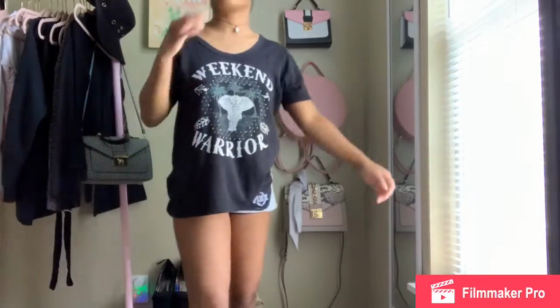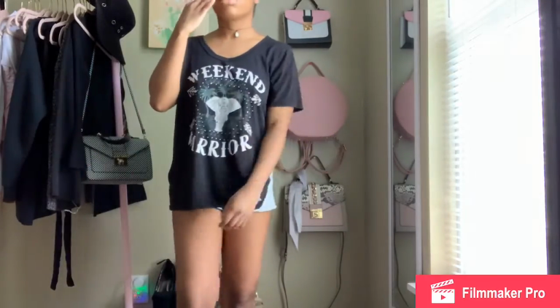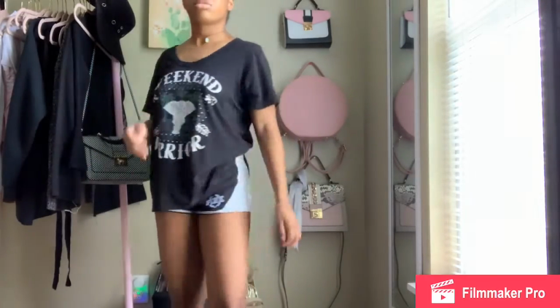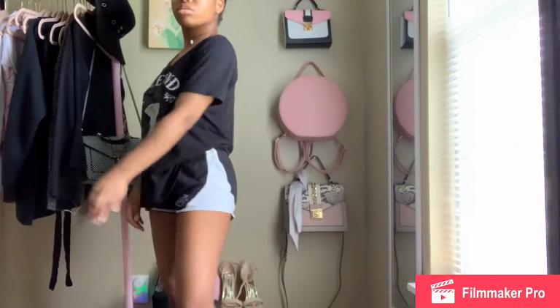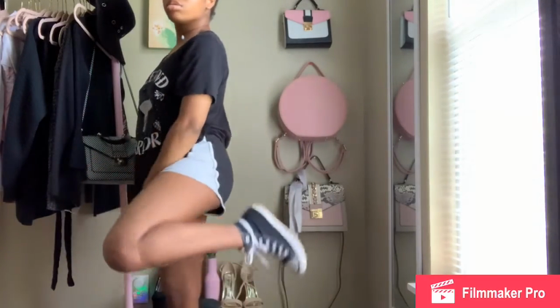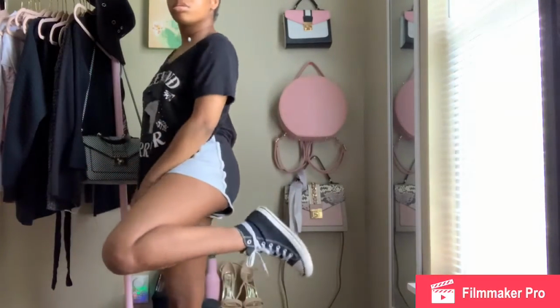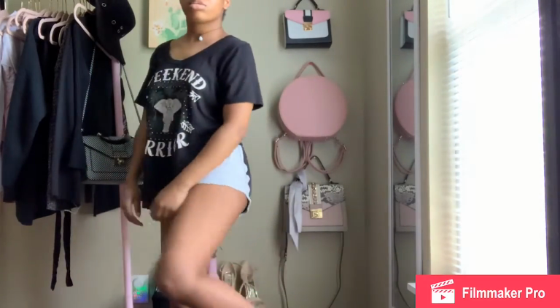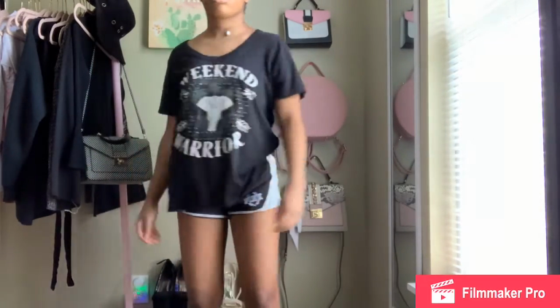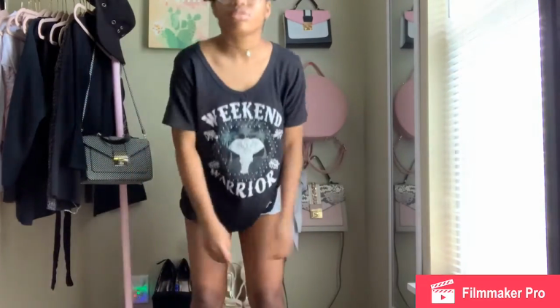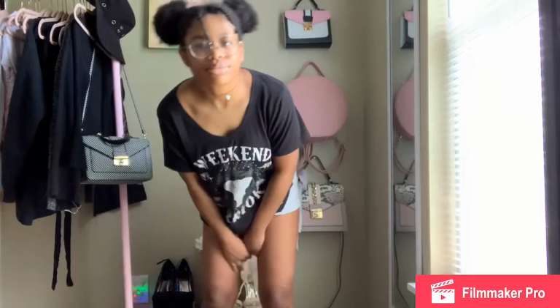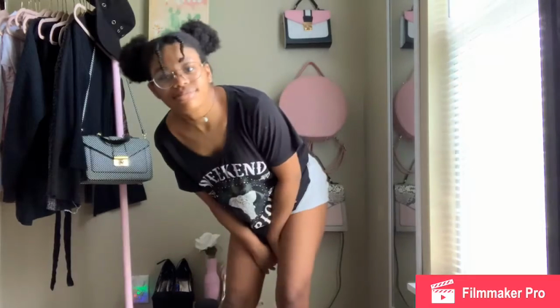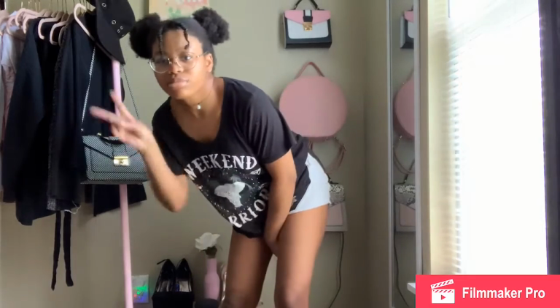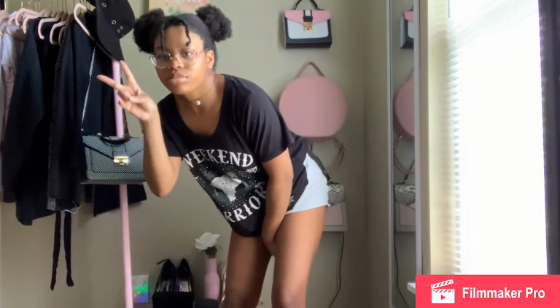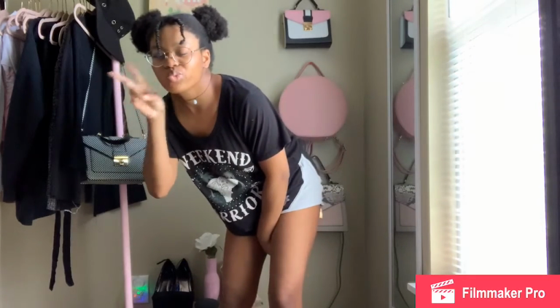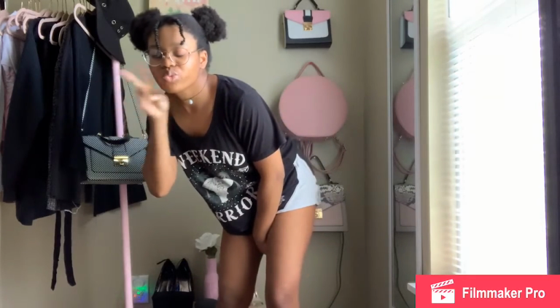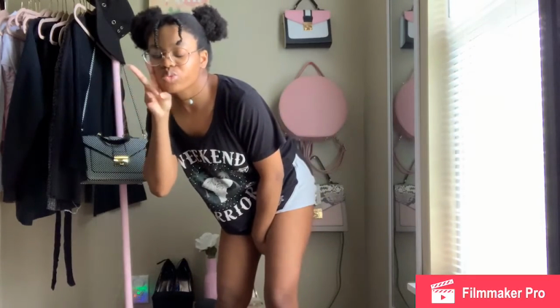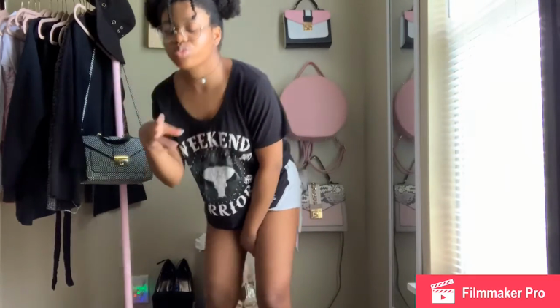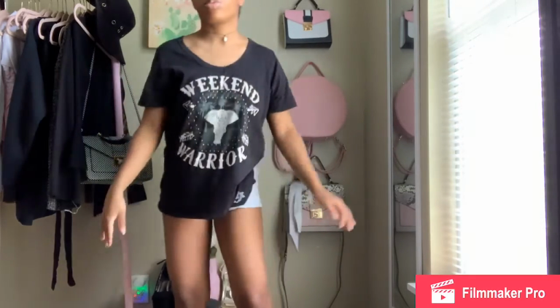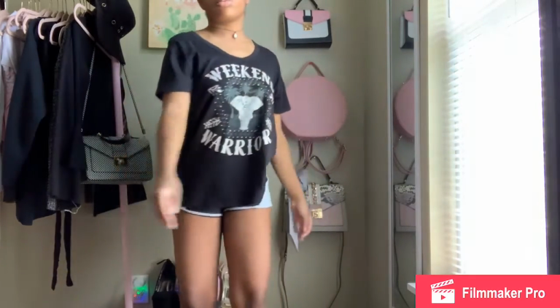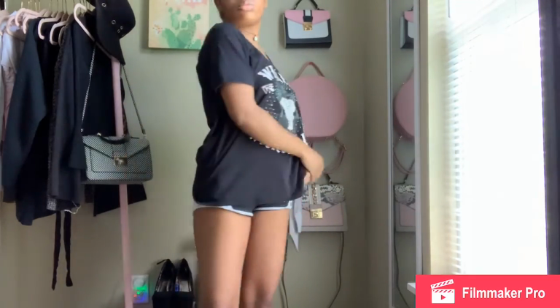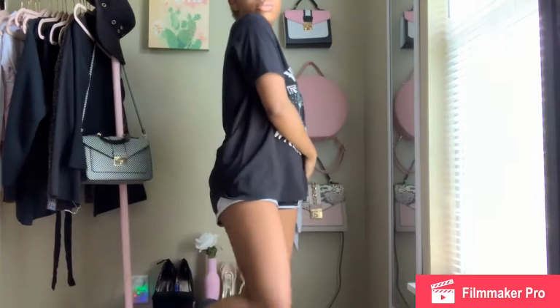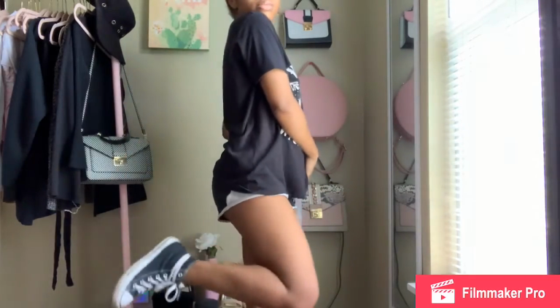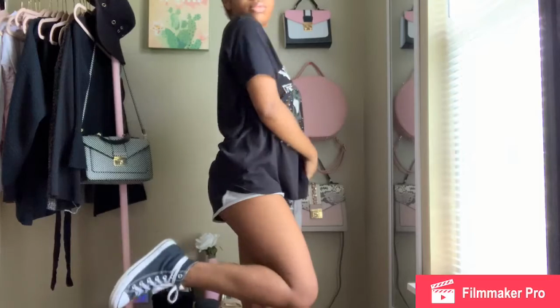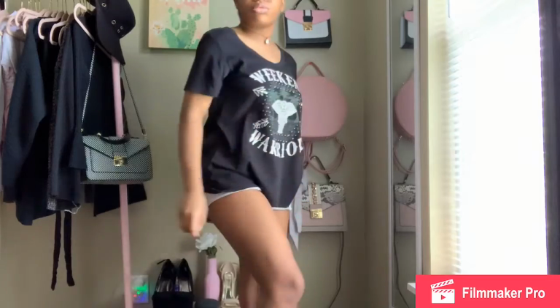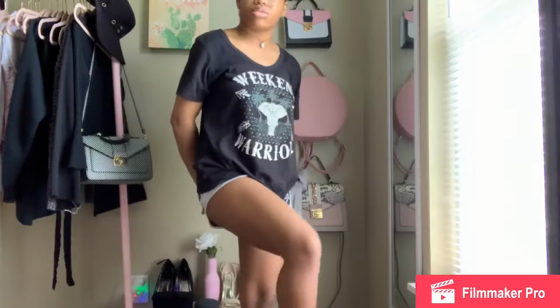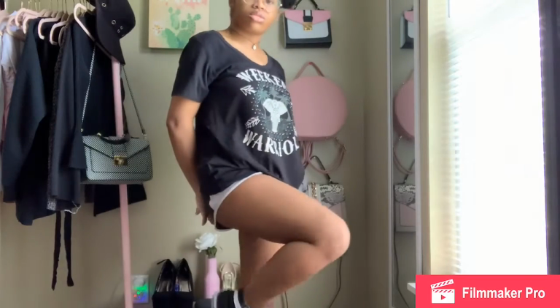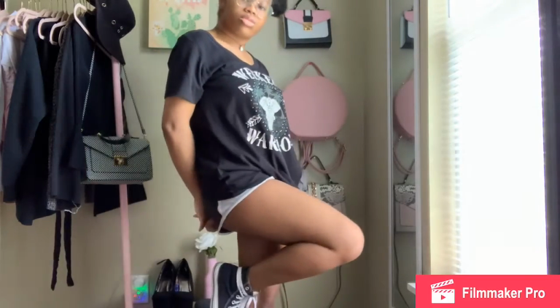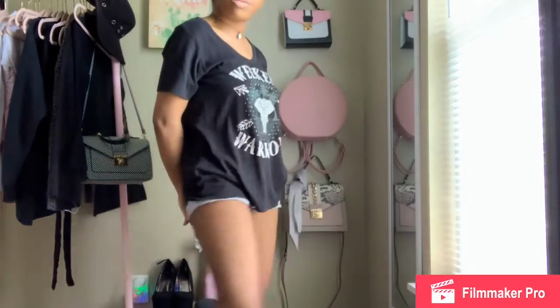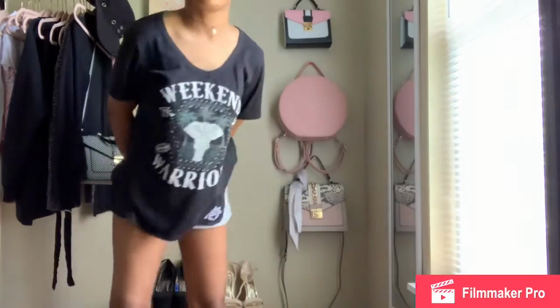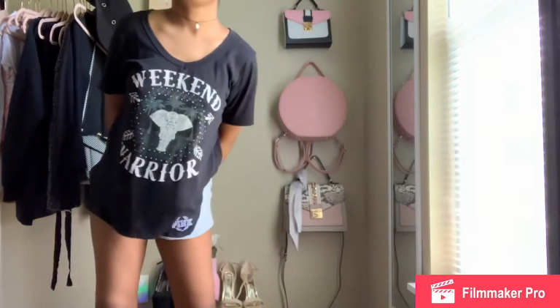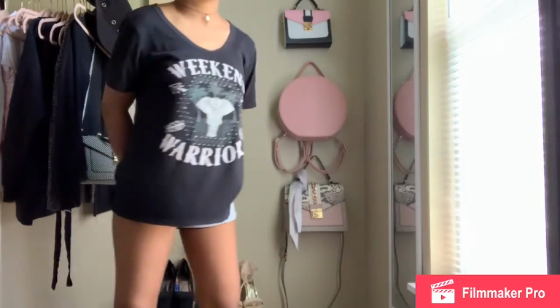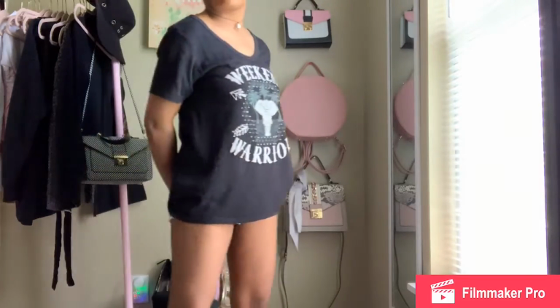This is my travel outfit. We're planning to go on a small trip to just a private beach in Florida soon, so this is usually what I wear when we hop in the car and do that six-hour drive from Georgia to Florida.